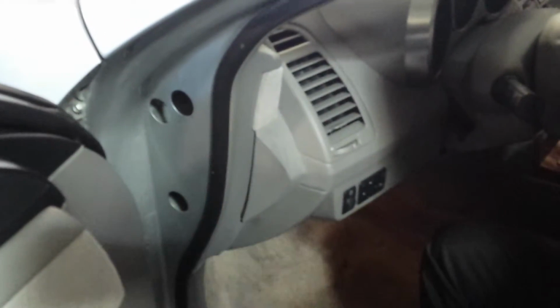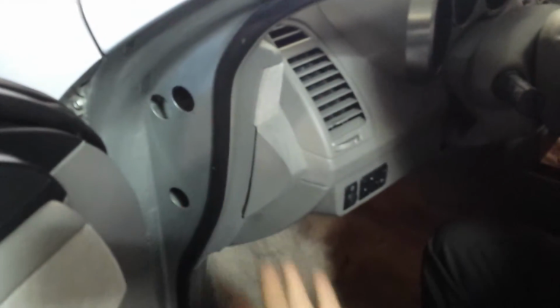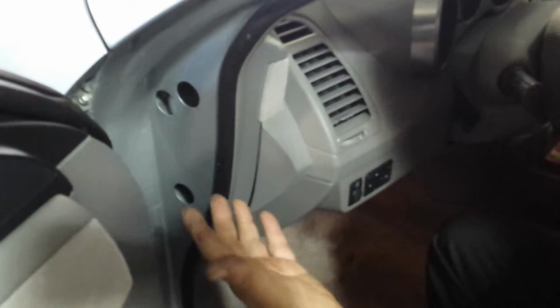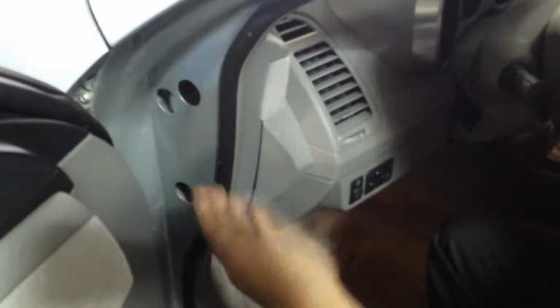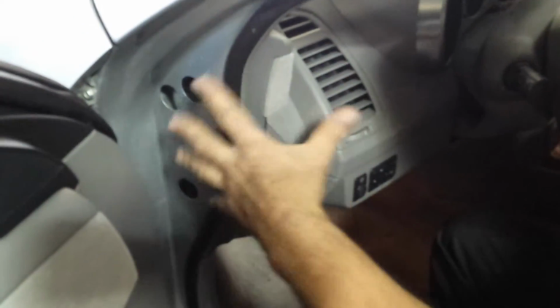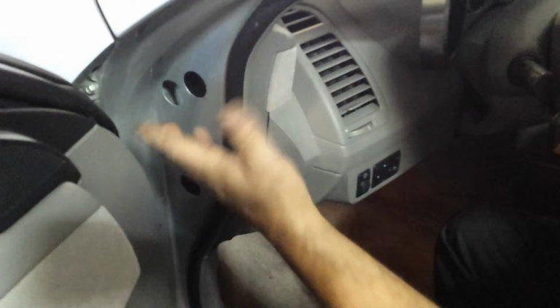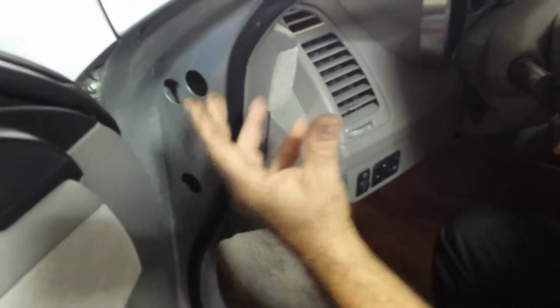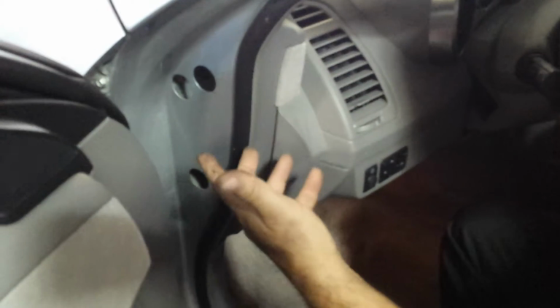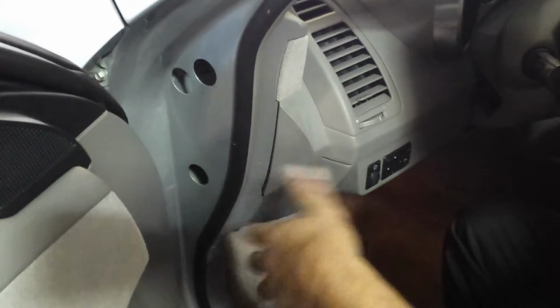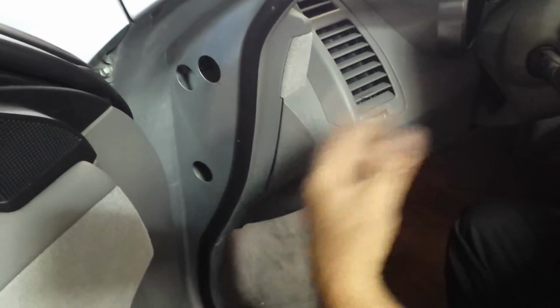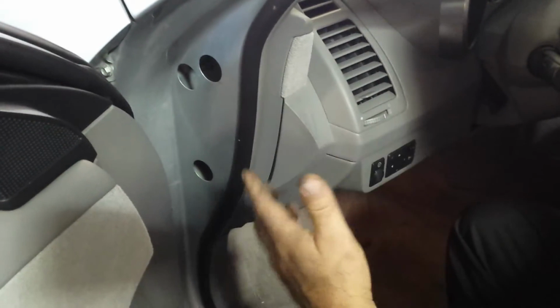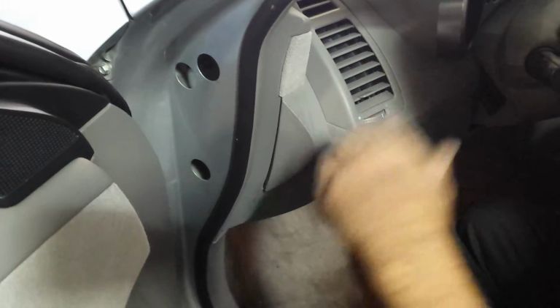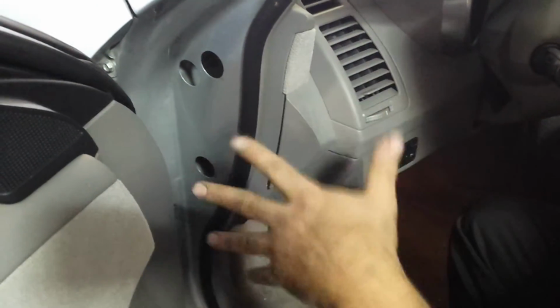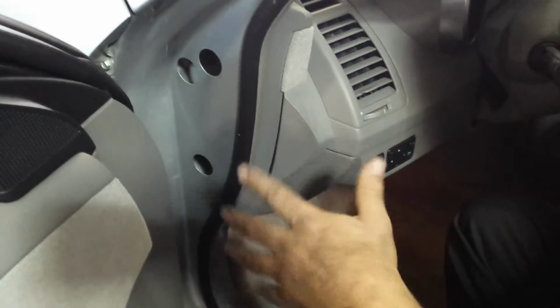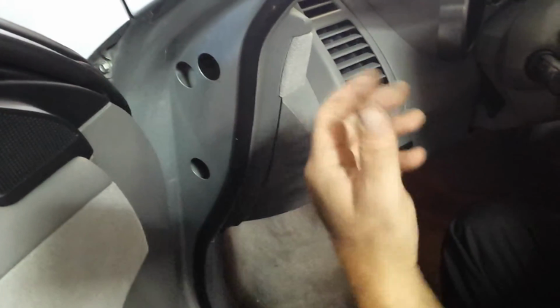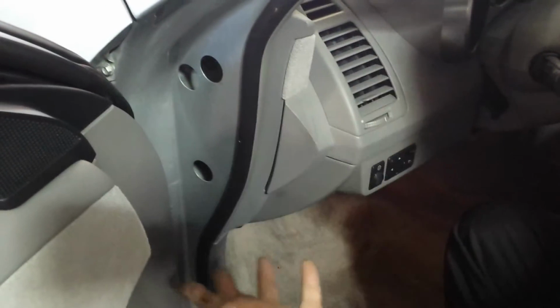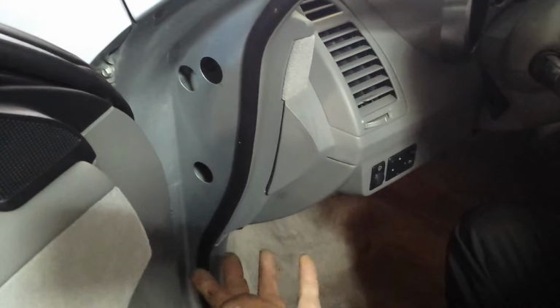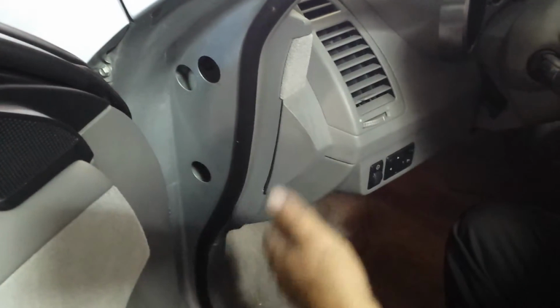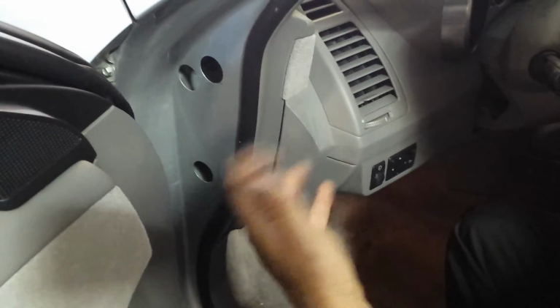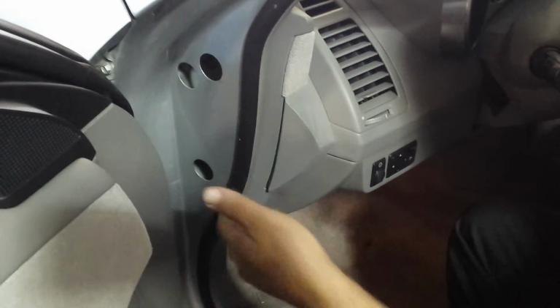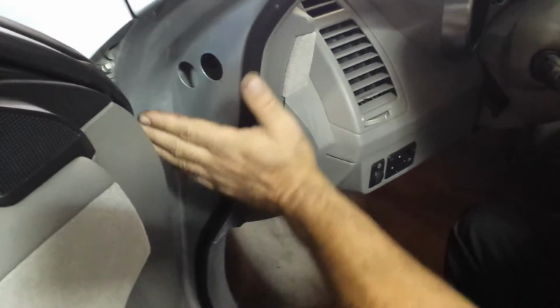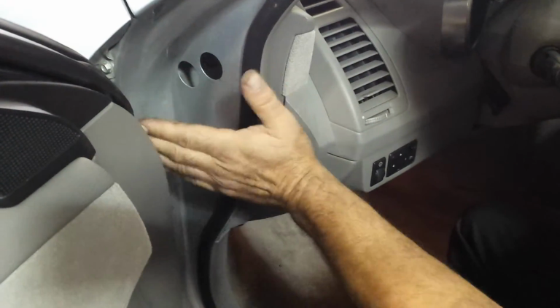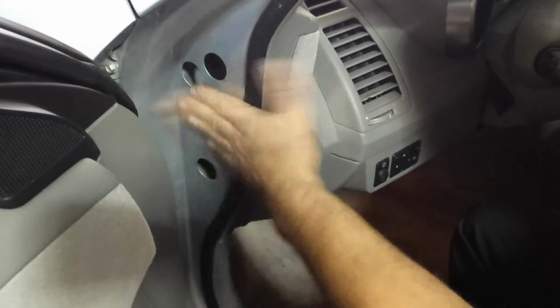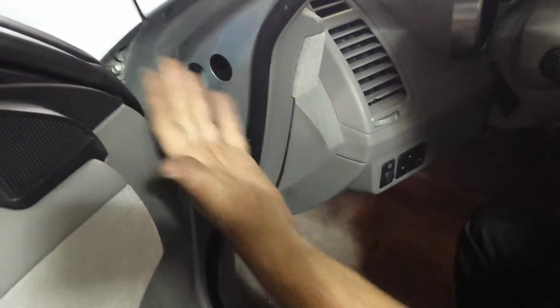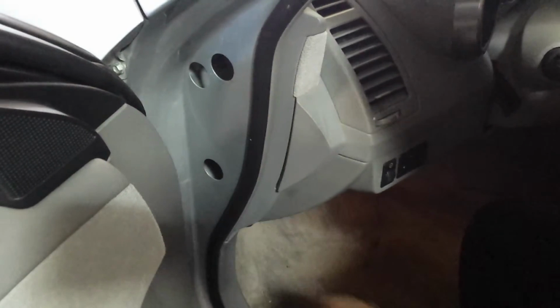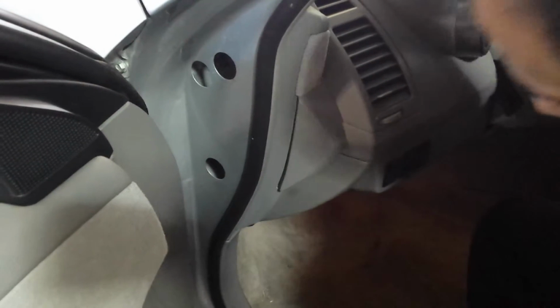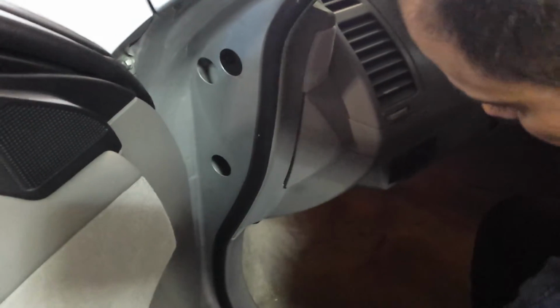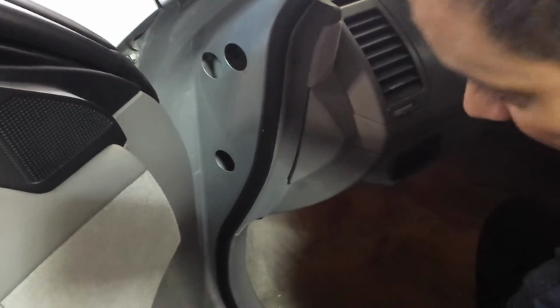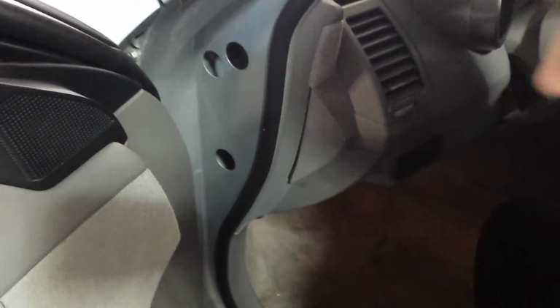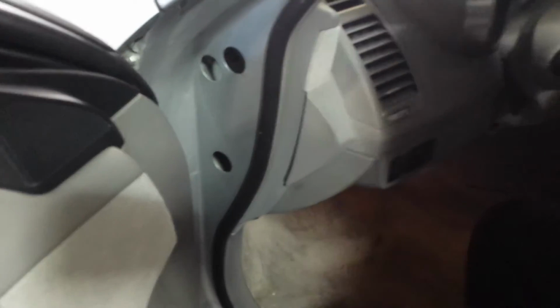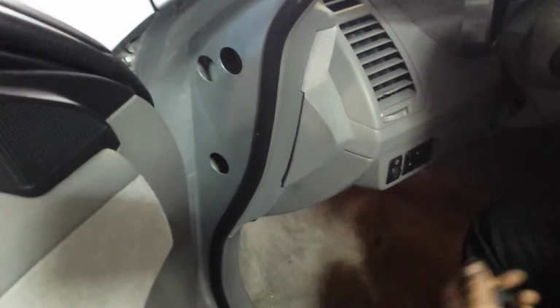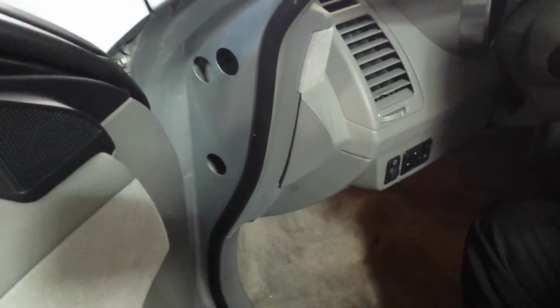And that's all you need to do — basically tighten them up, clear codes, drive it, see if it comes back. If it doesn't come back, simple grounds. That's it. Thanks.